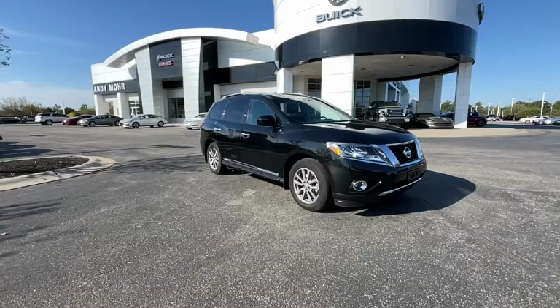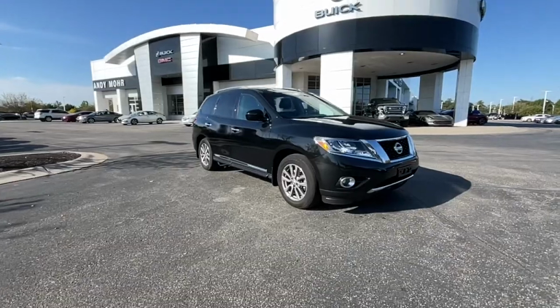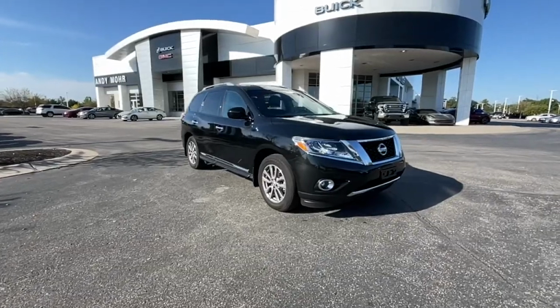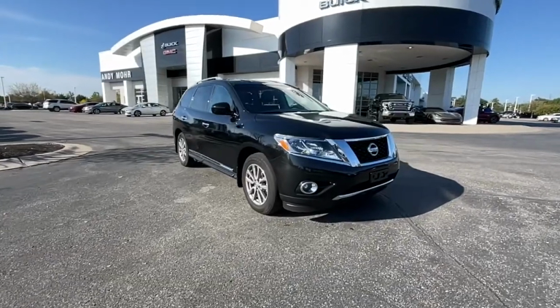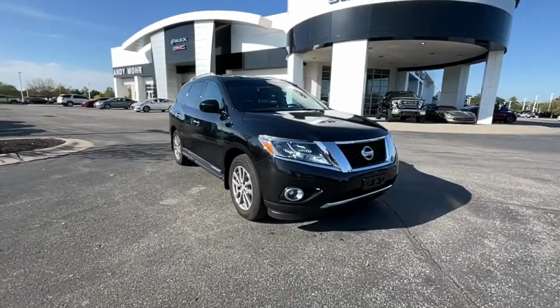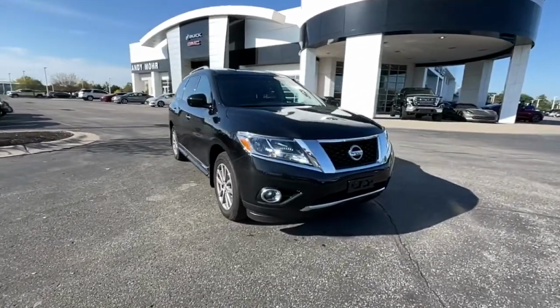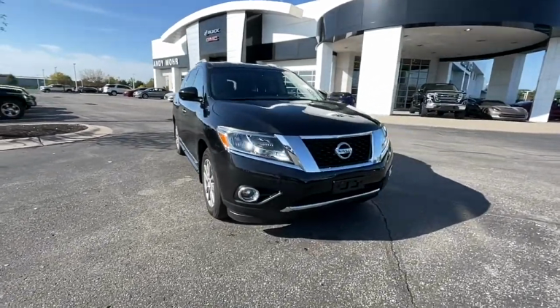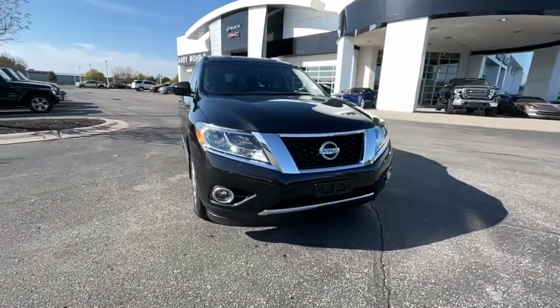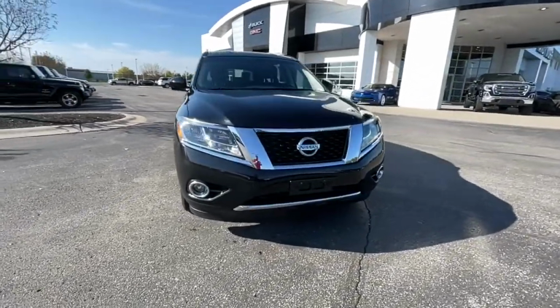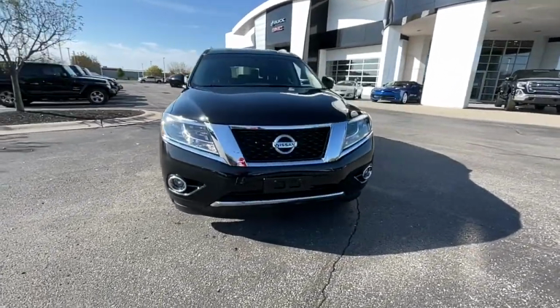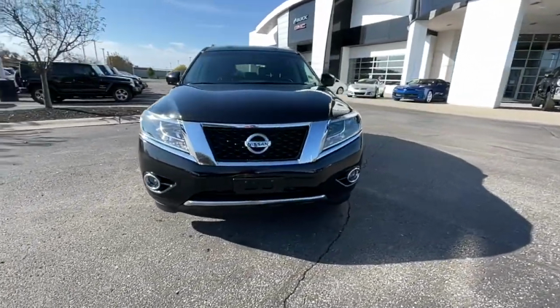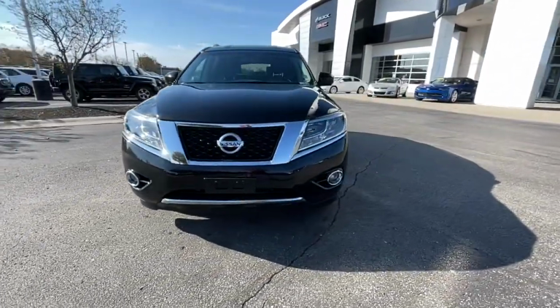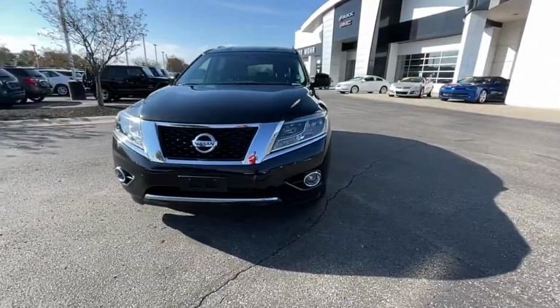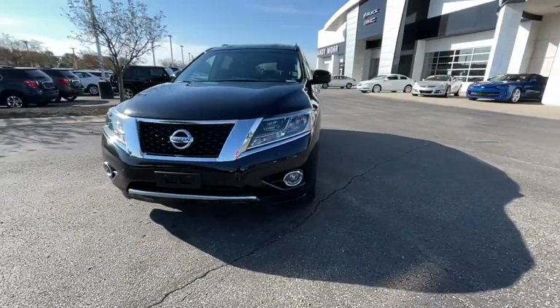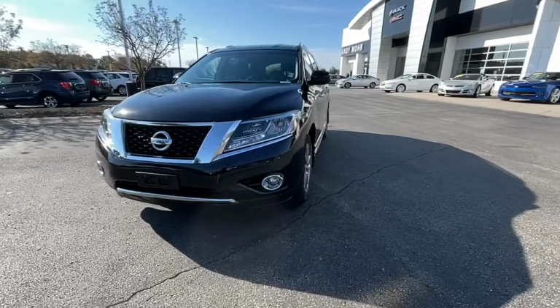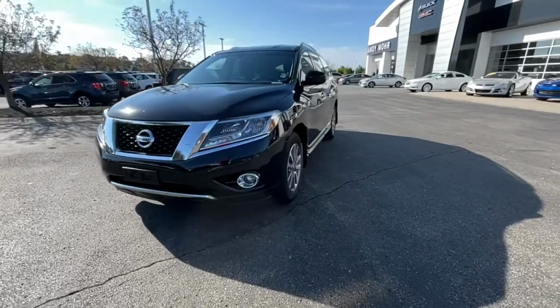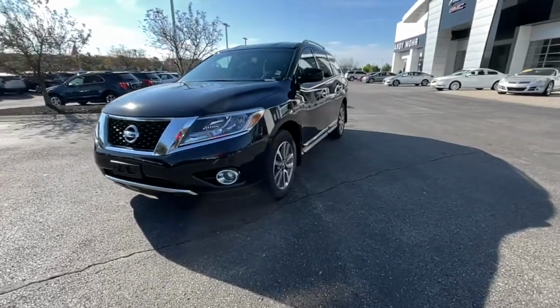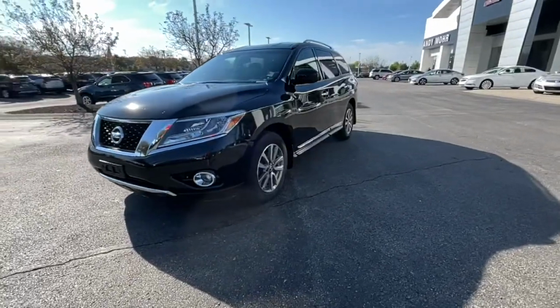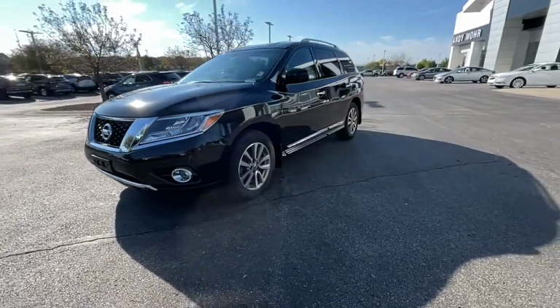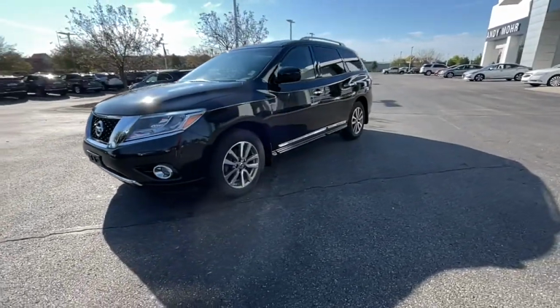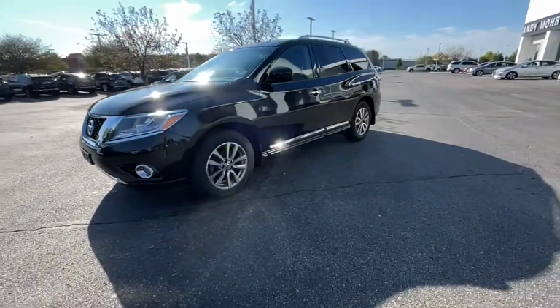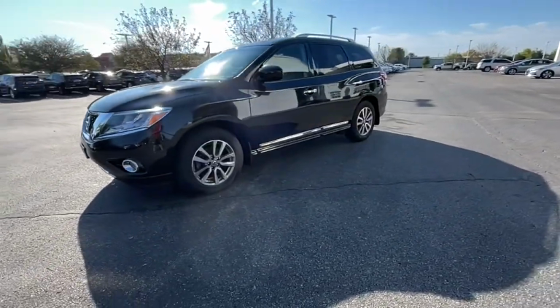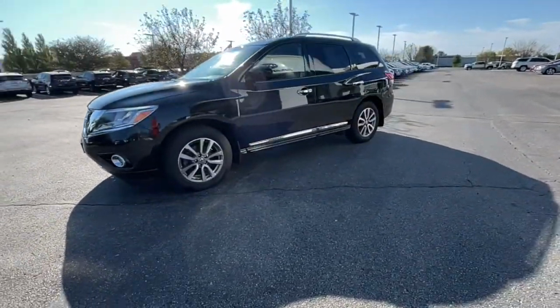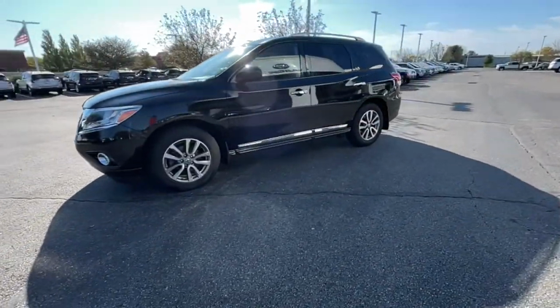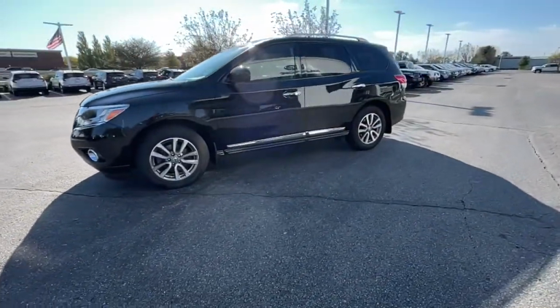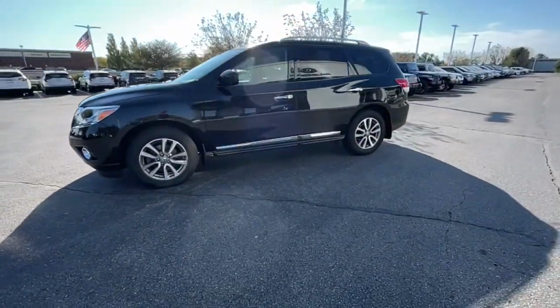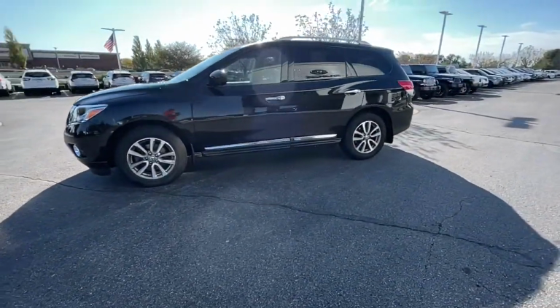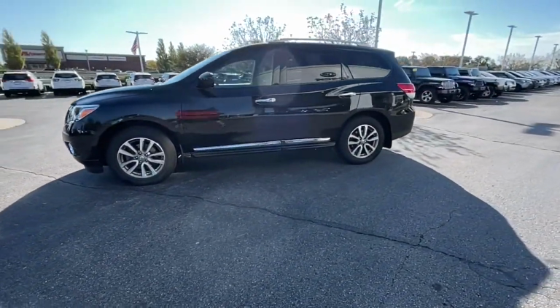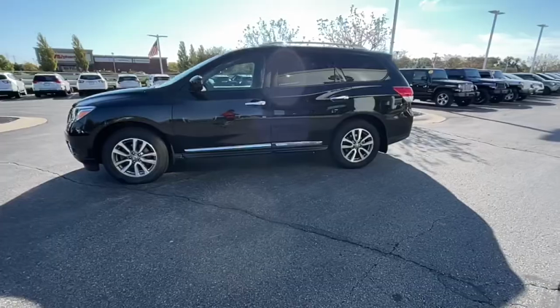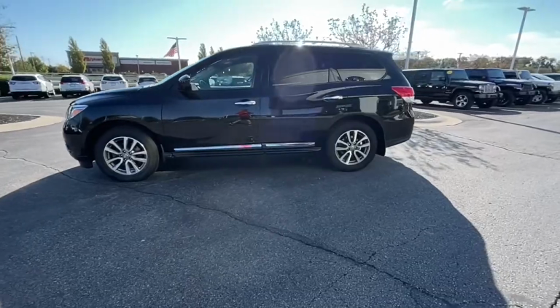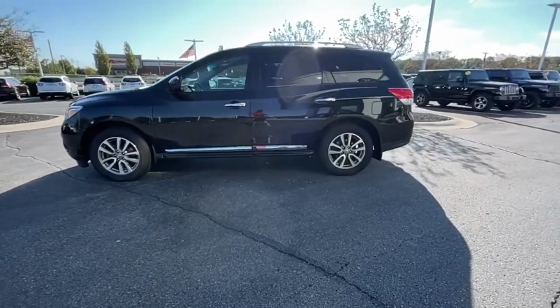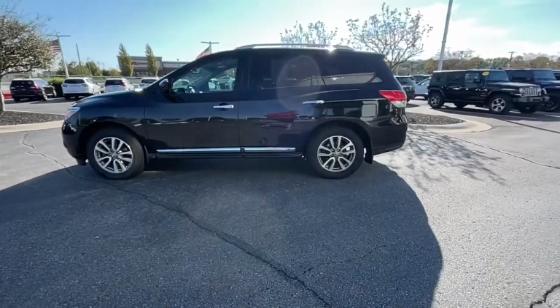This could be the car for you. The 2015 Nissan Pathfinder. This vehicle still has fewer than 120,000 miles on the clock, so it won't last long.